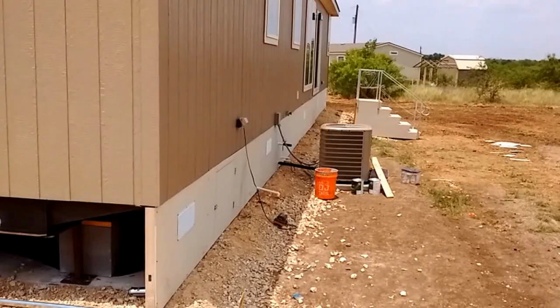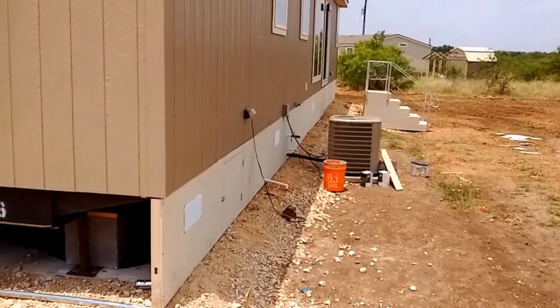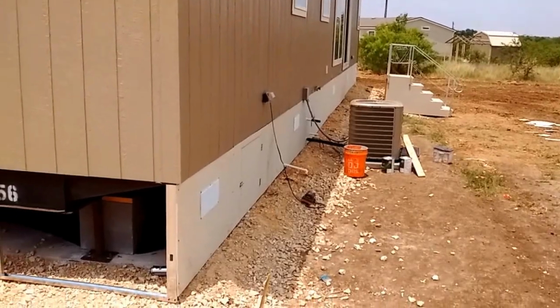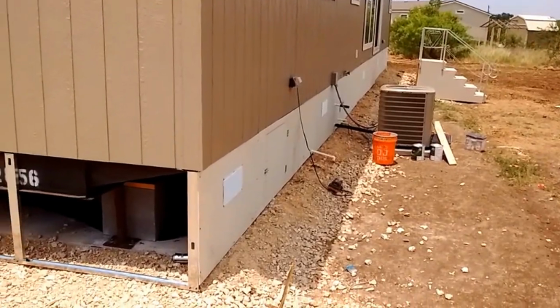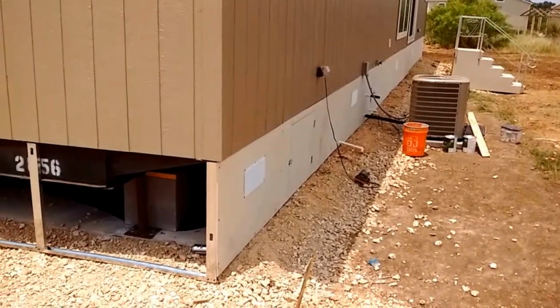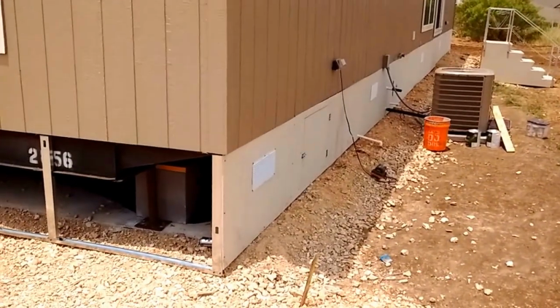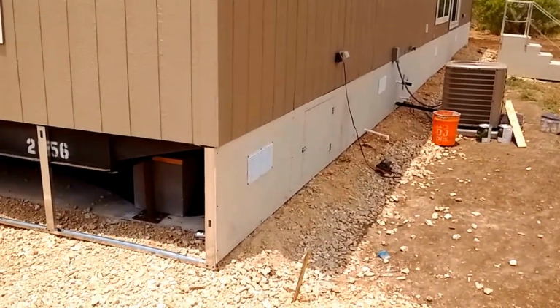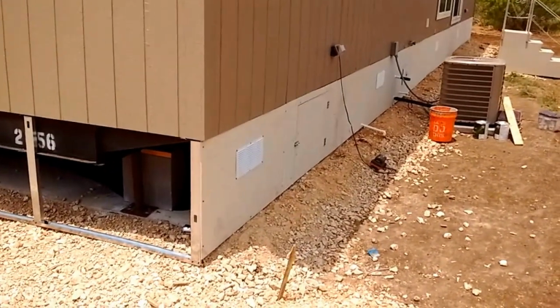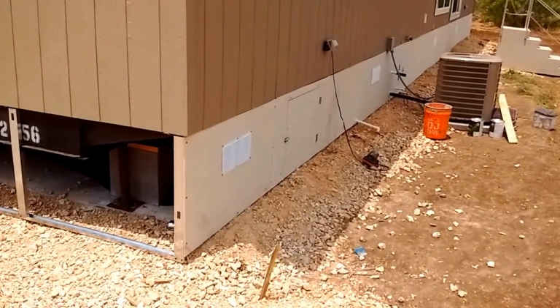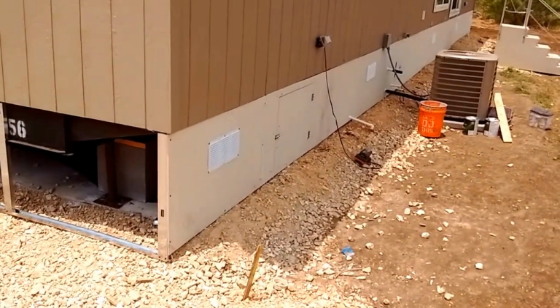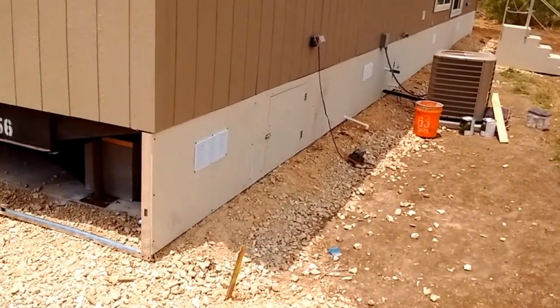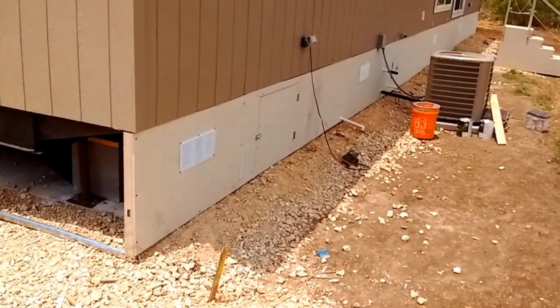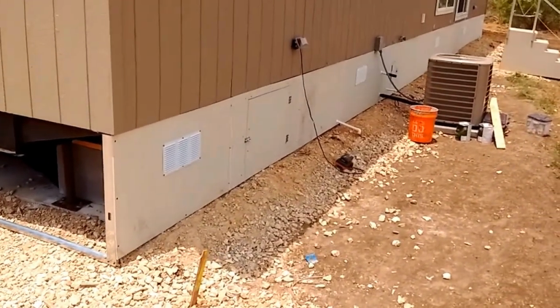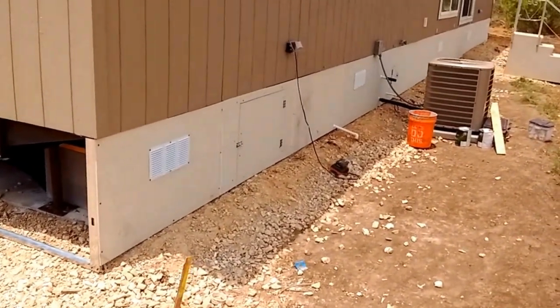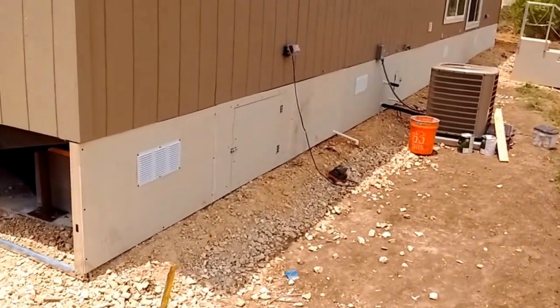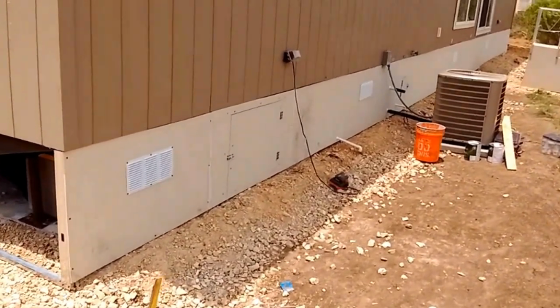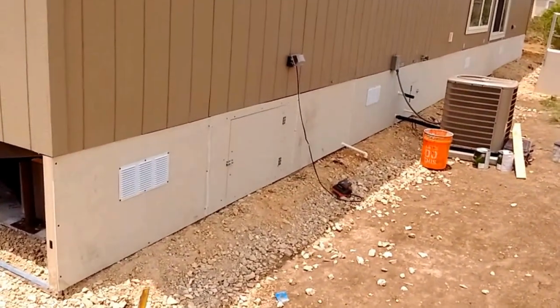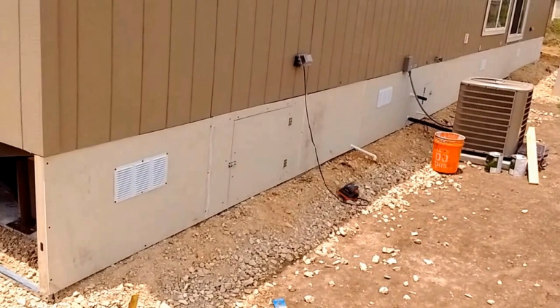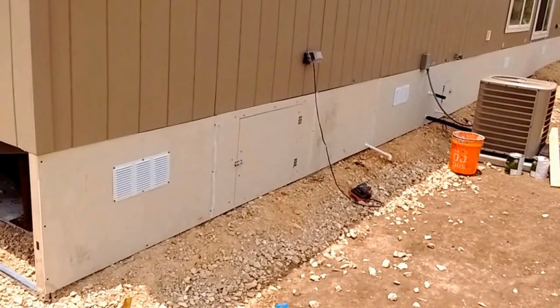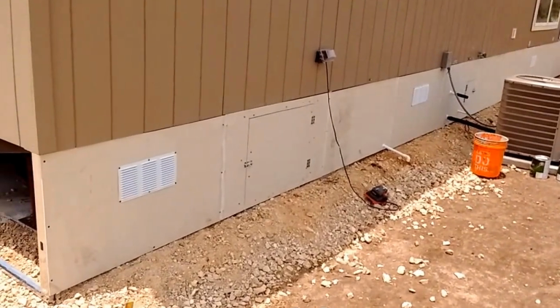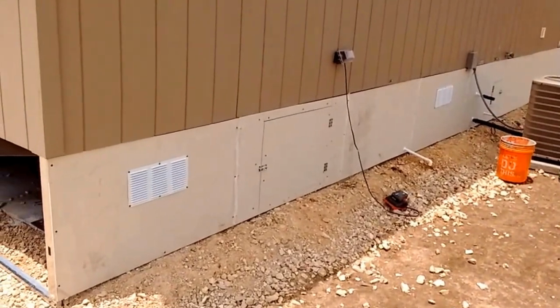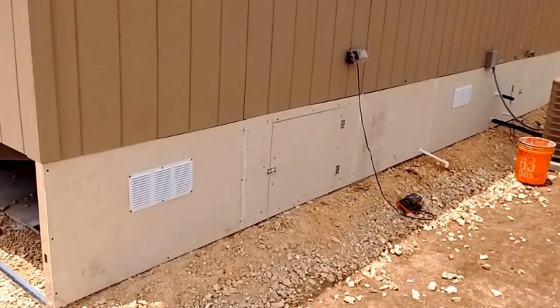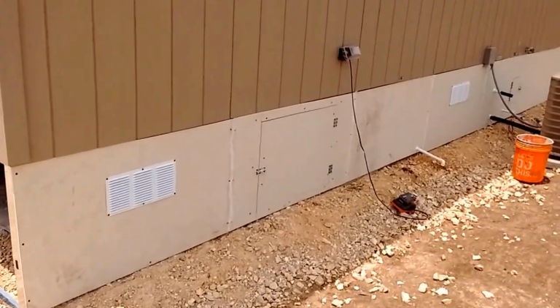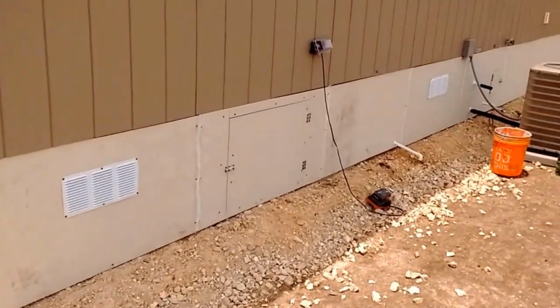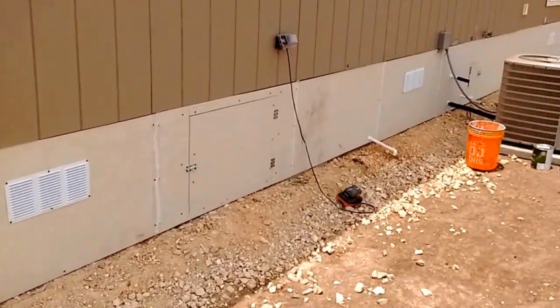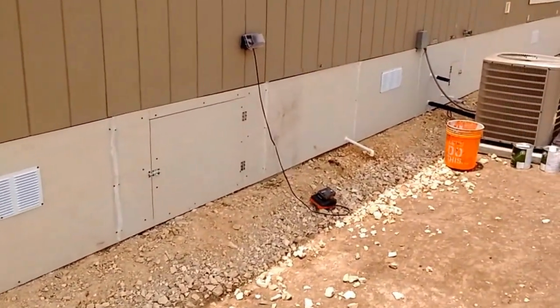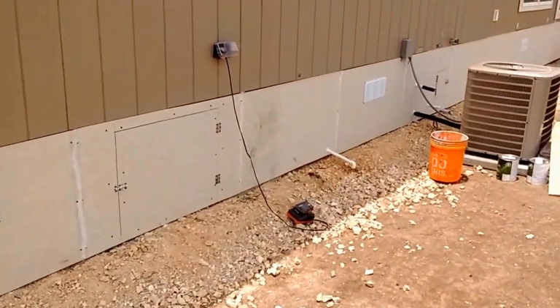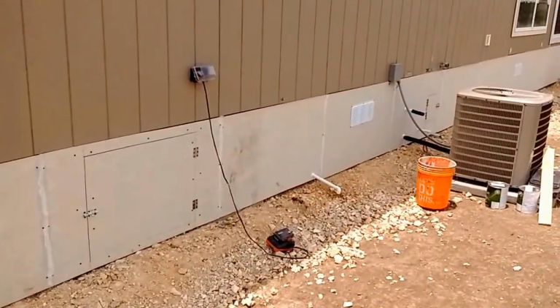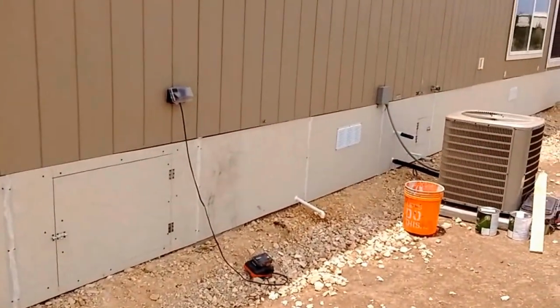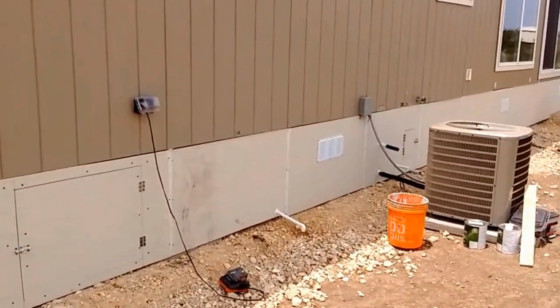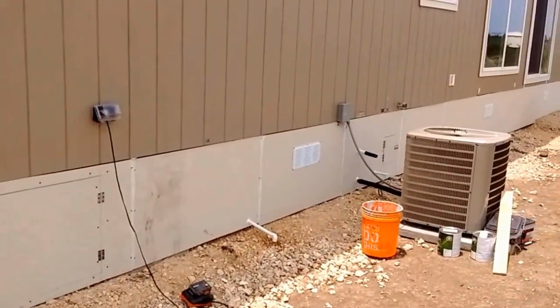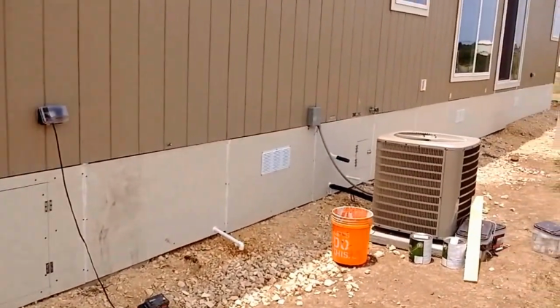A little short one this morning. I'm out here, it's about noon. As you can see, they're working their way along here with the skirting.